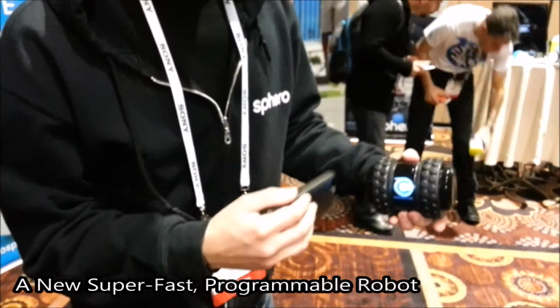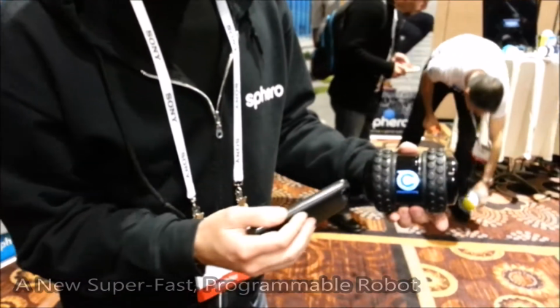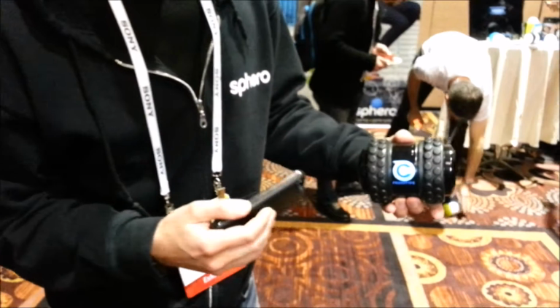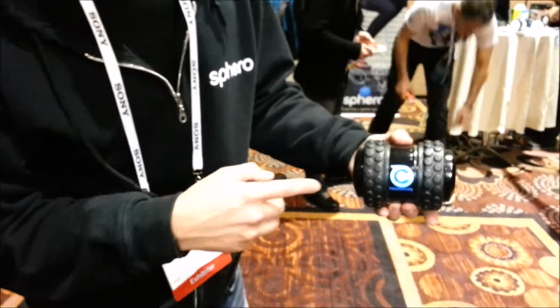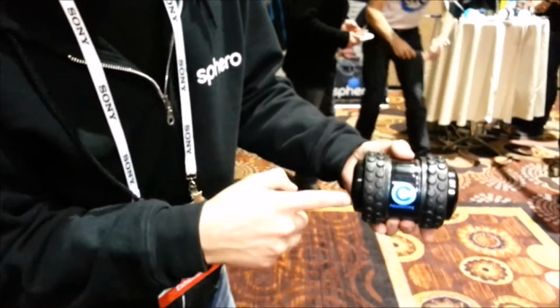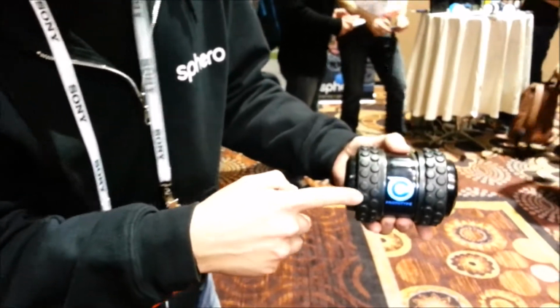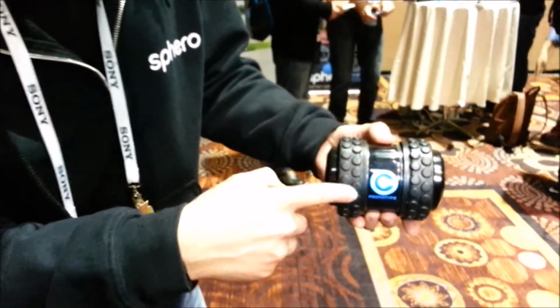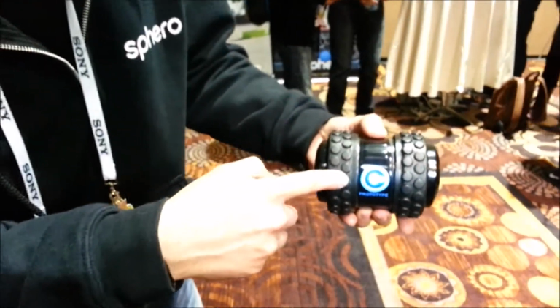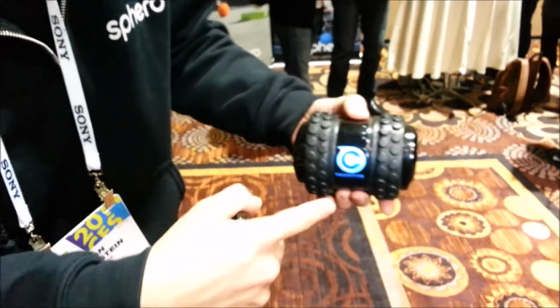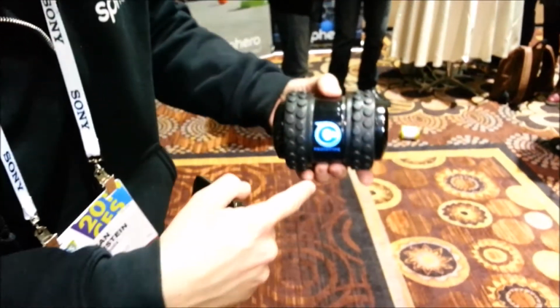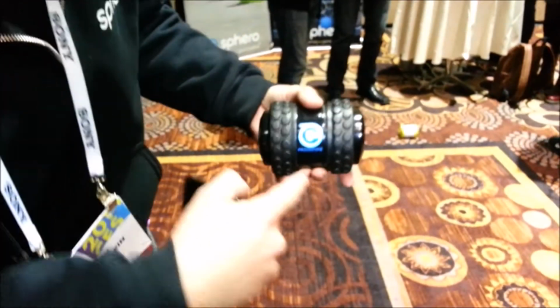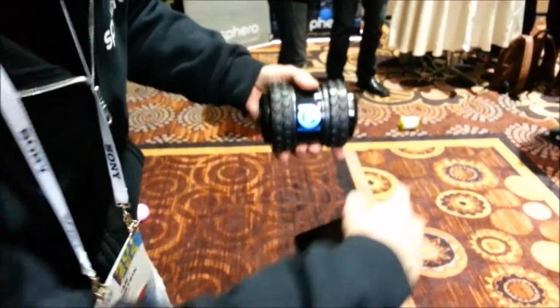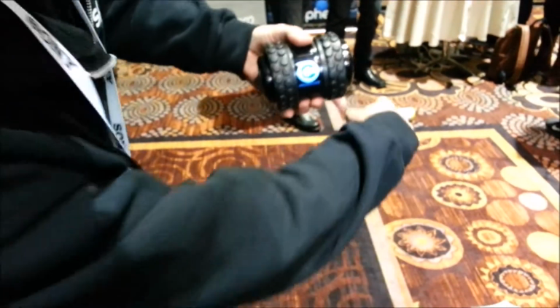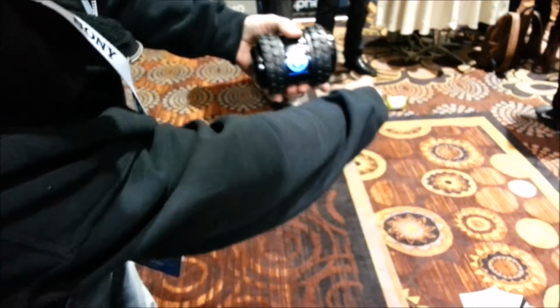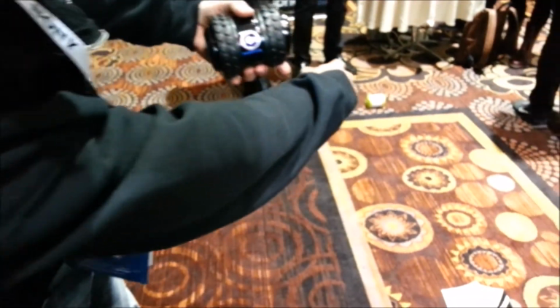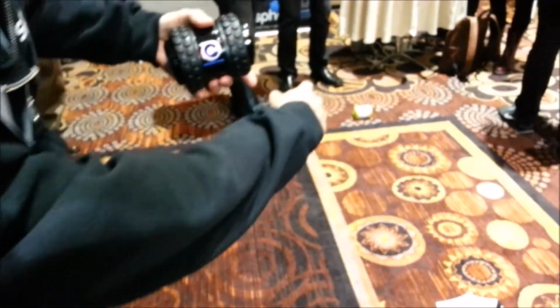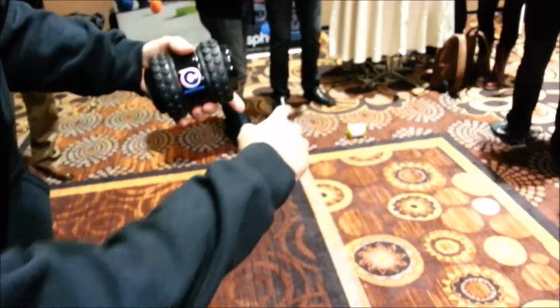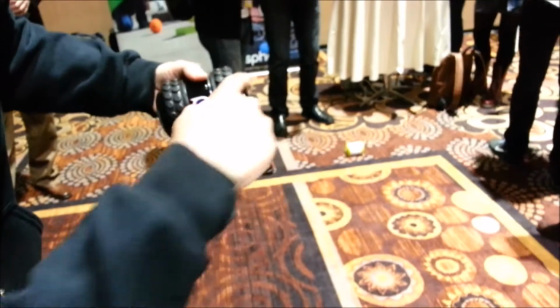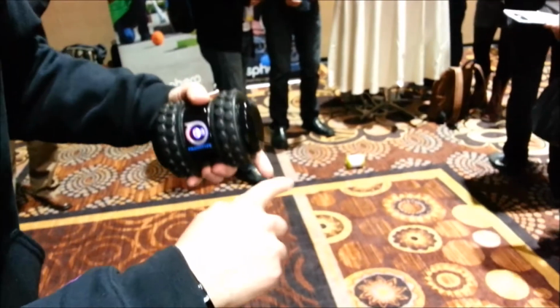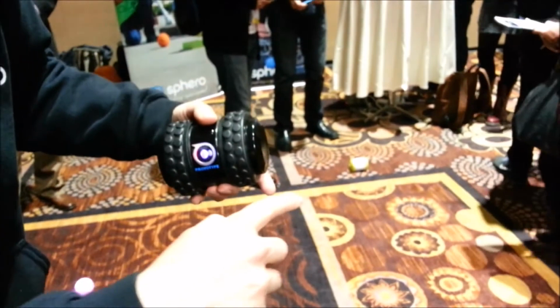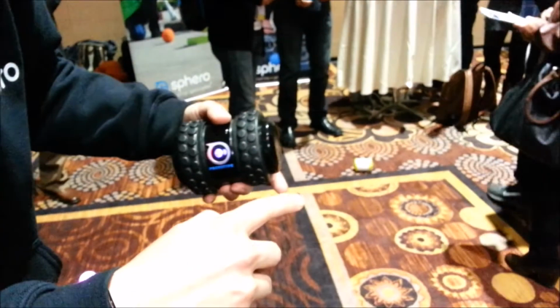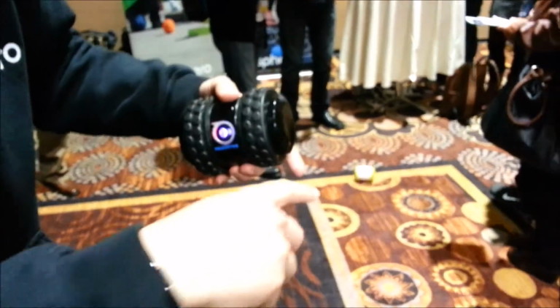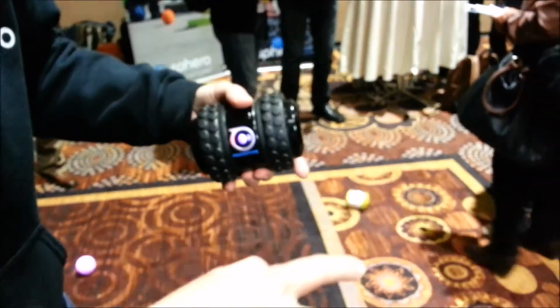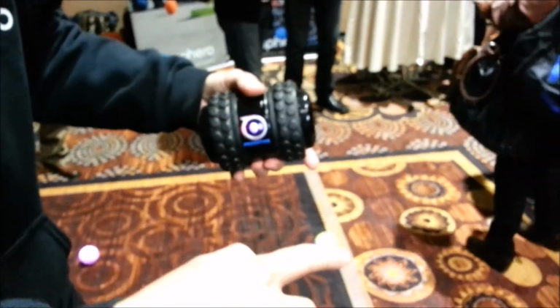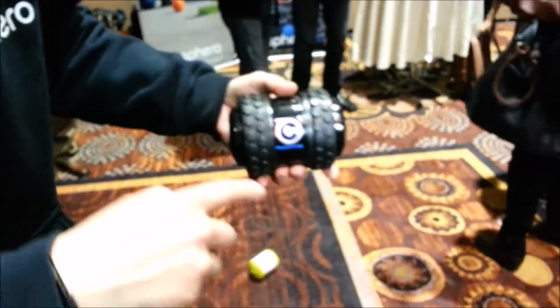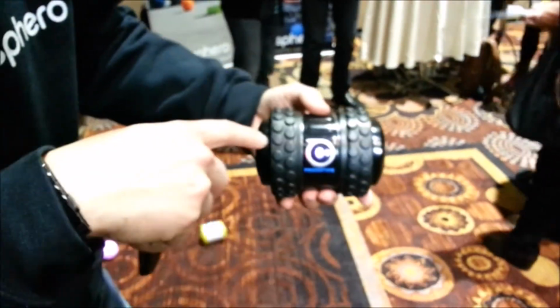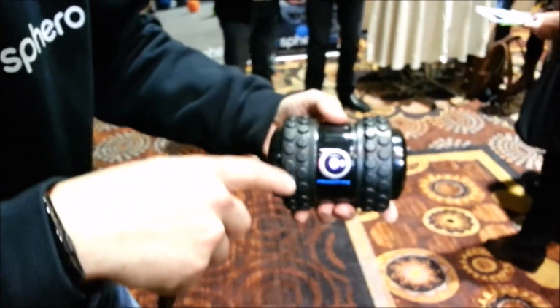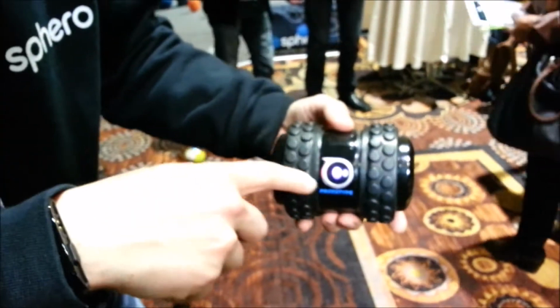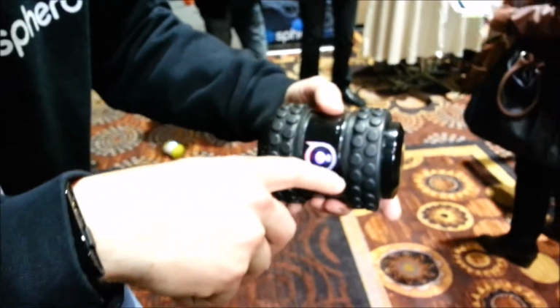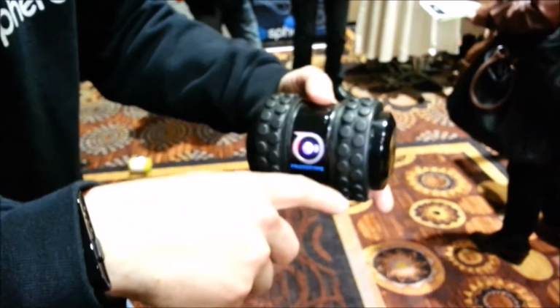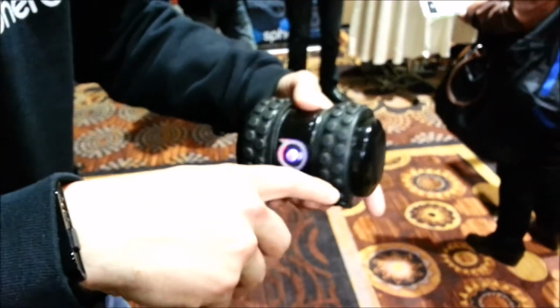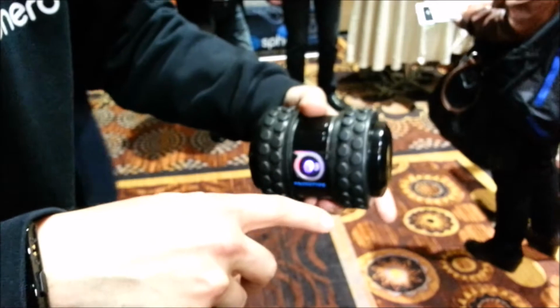It's fully customizable, so you can swap out the tires. This one over there has our slick tires for going fast and drifting, whereas these tires are more for off-road and traction.